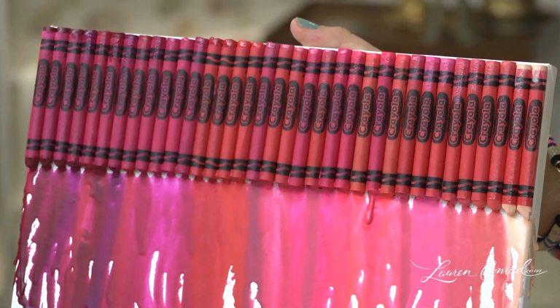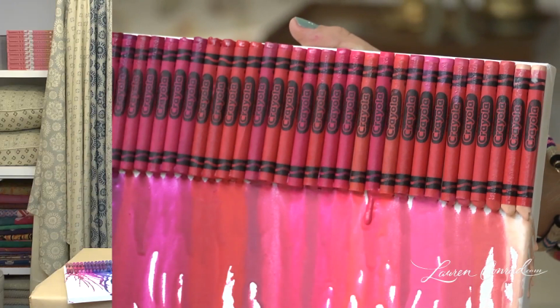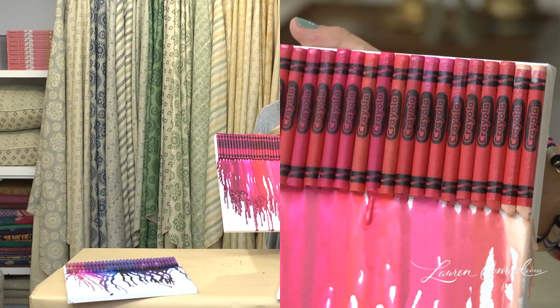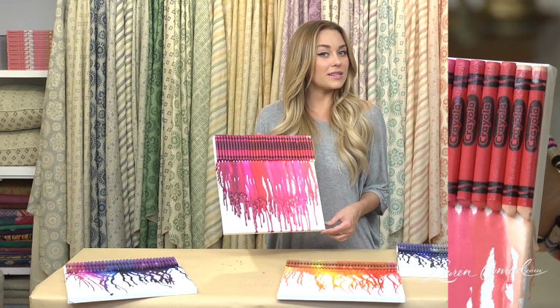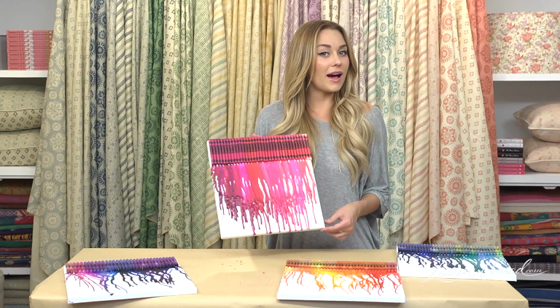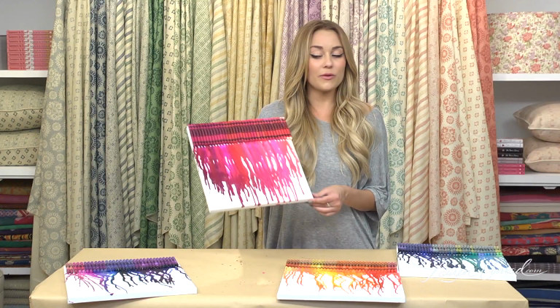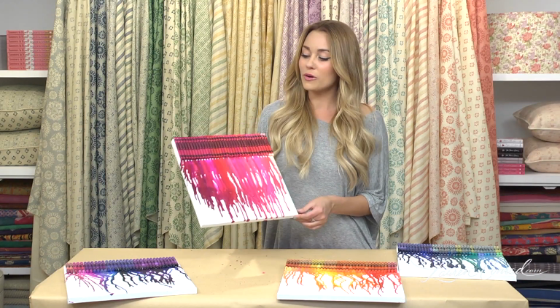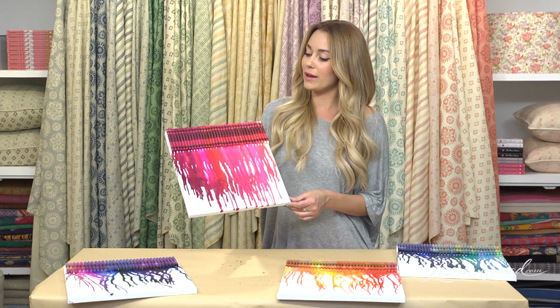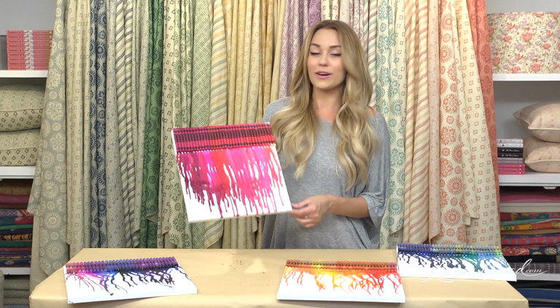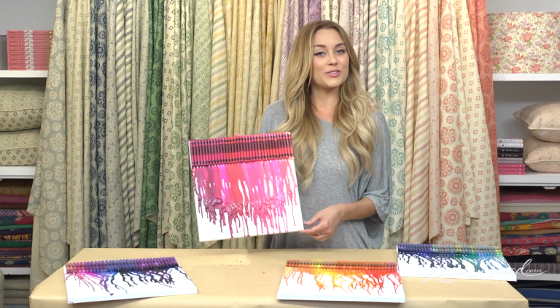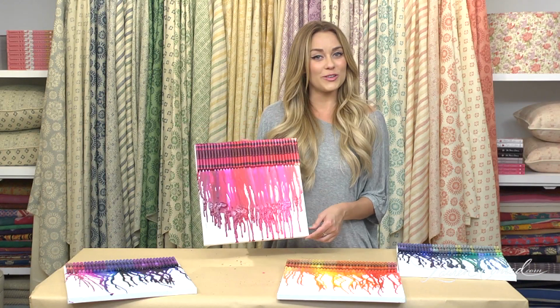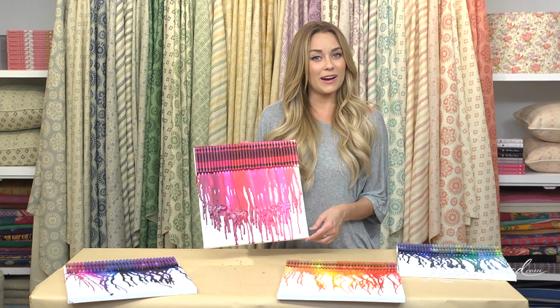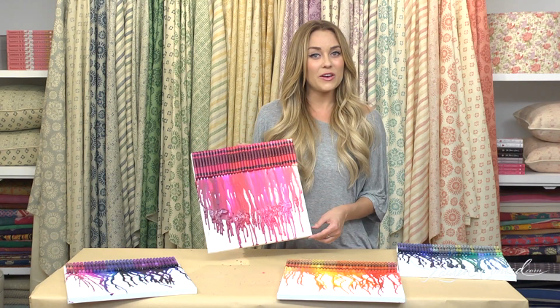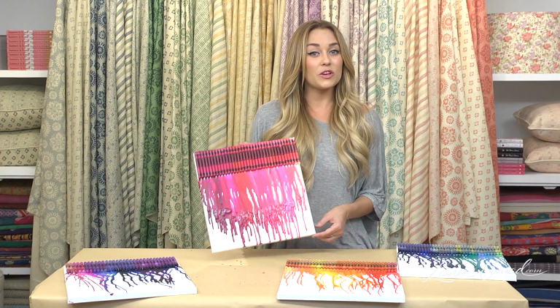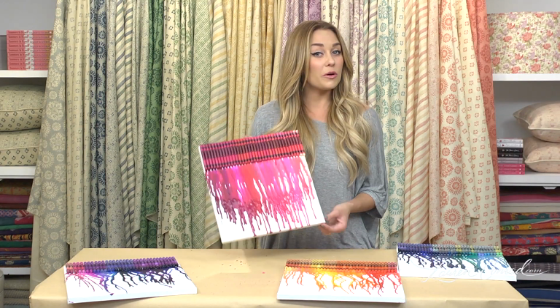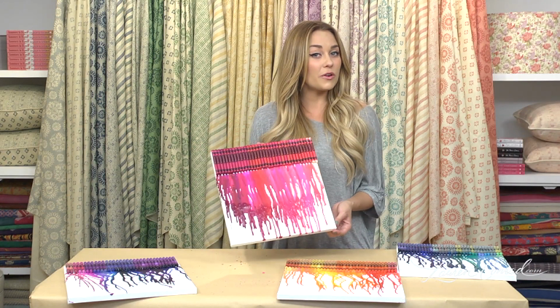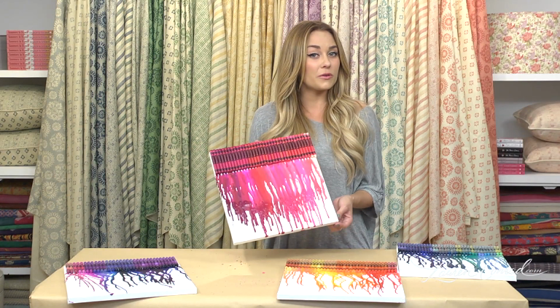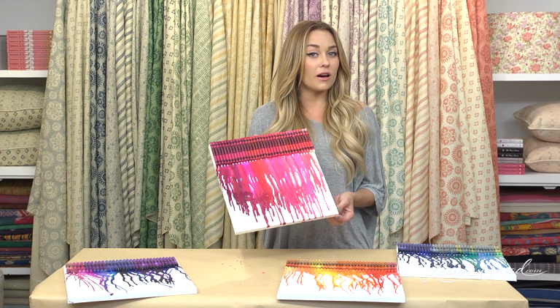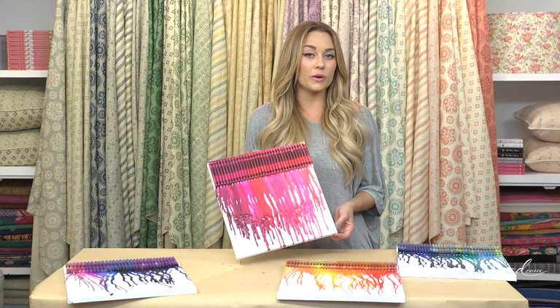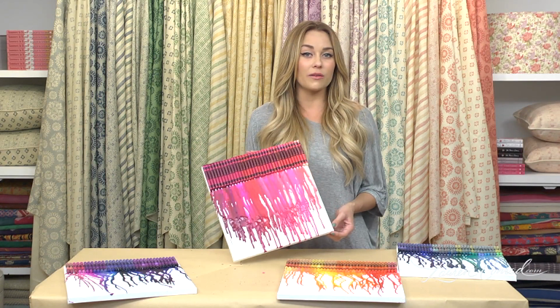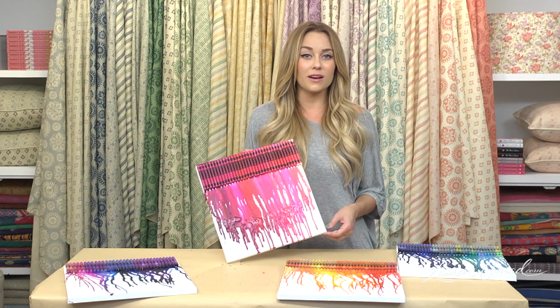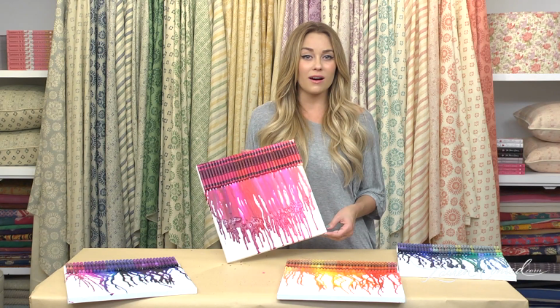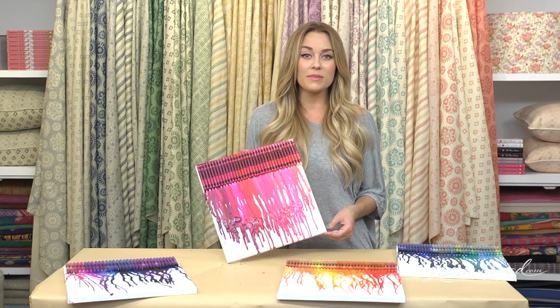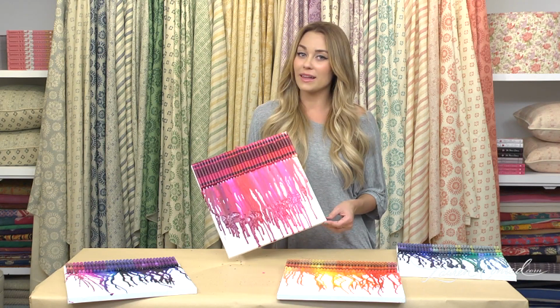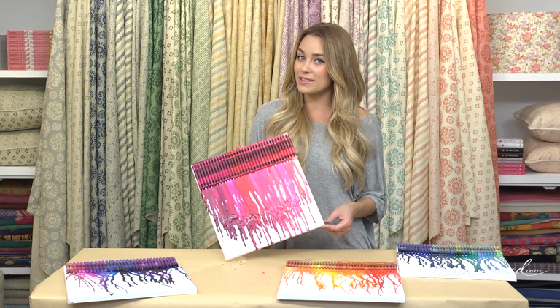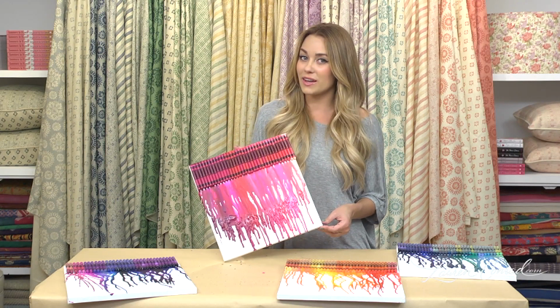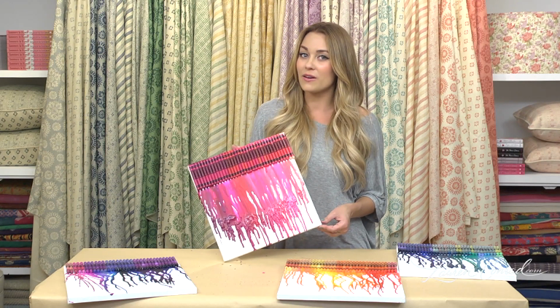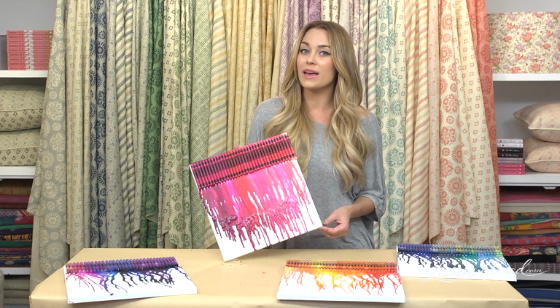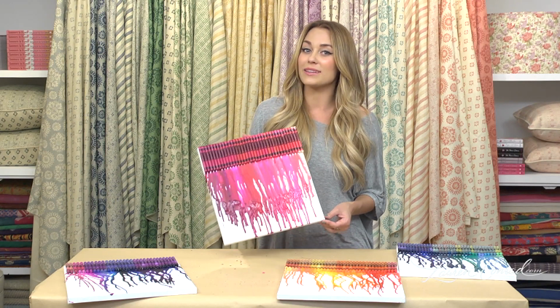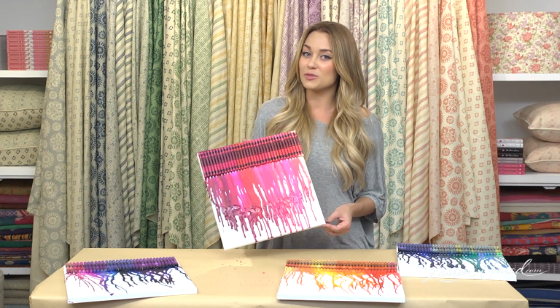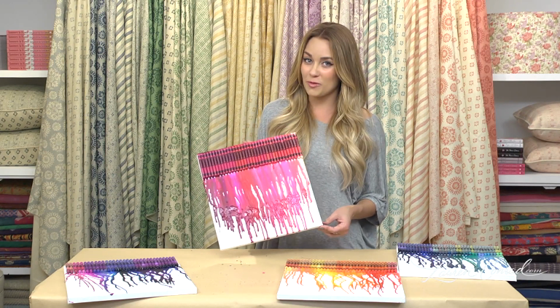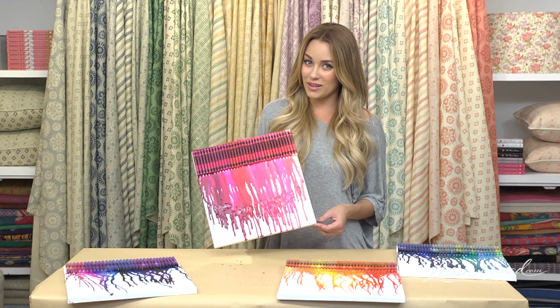I would love to see how your crayon creations turned out, so post photos on laurenconrad.com, like this video, and subscribe for more.